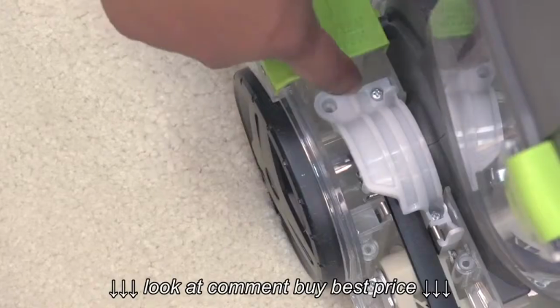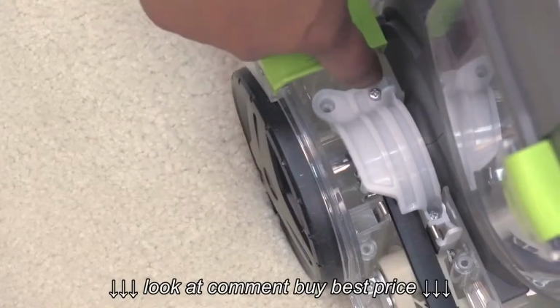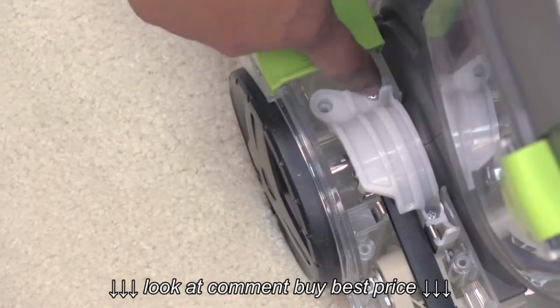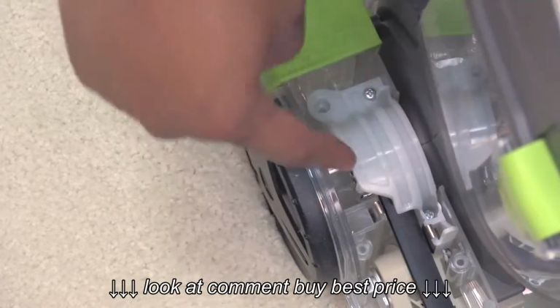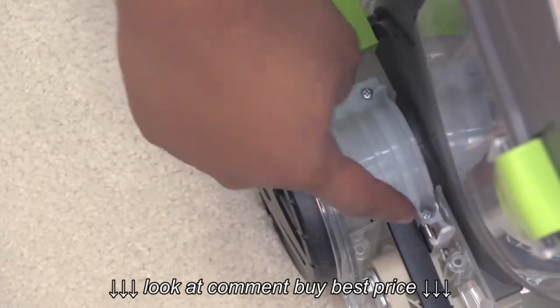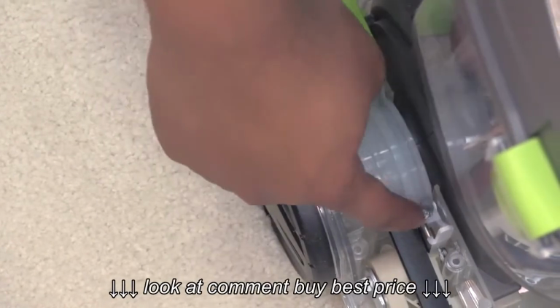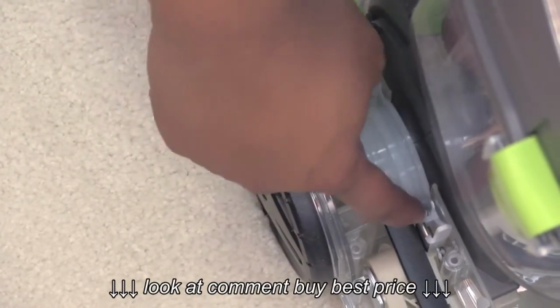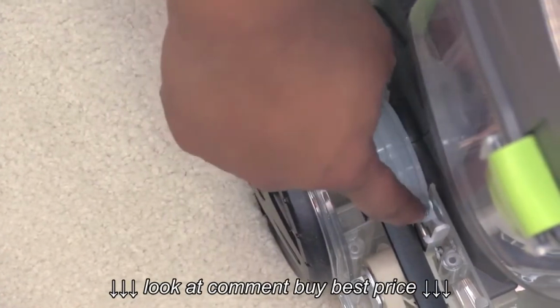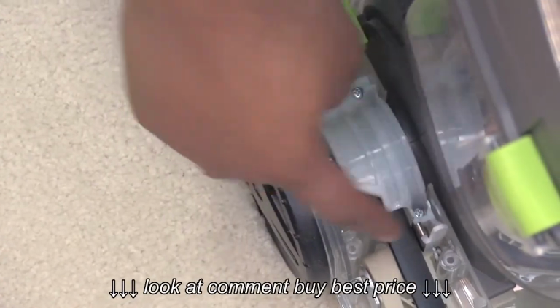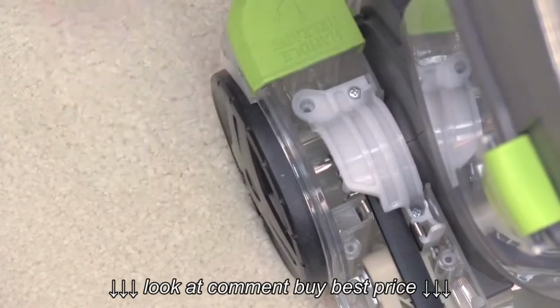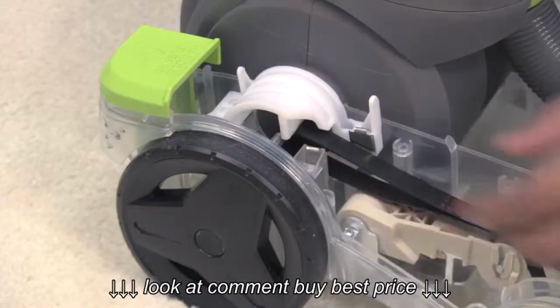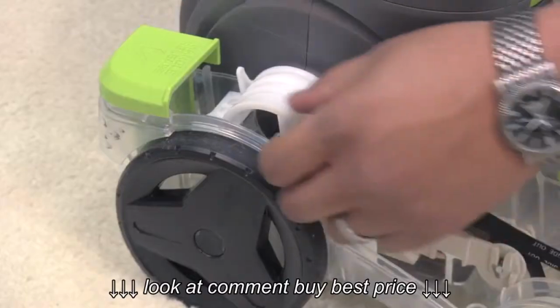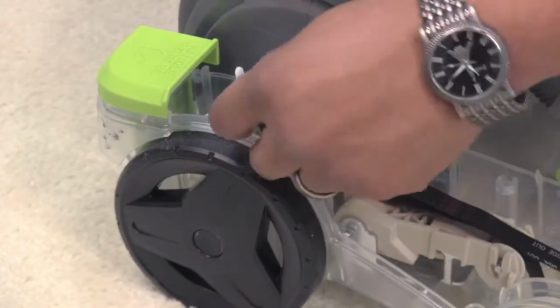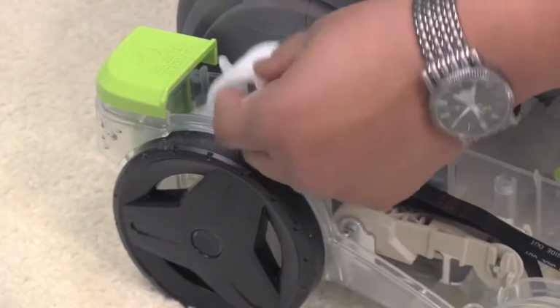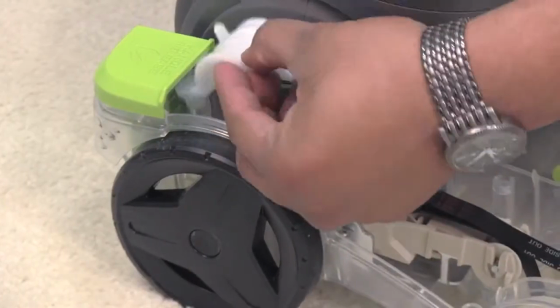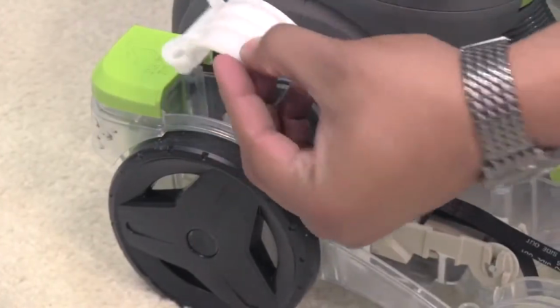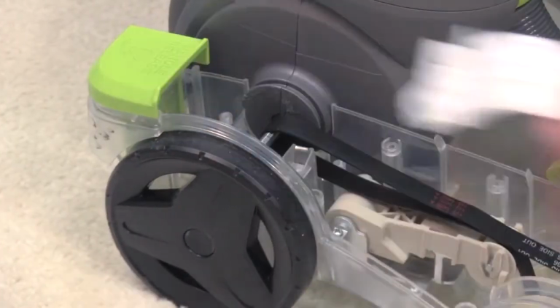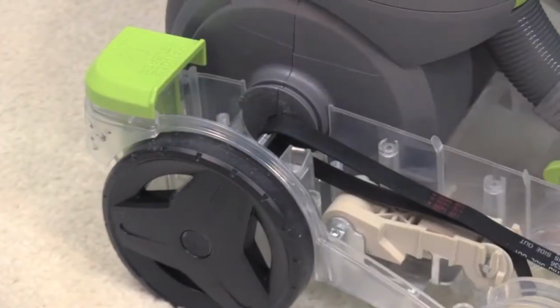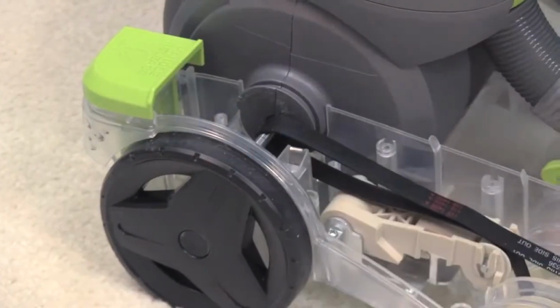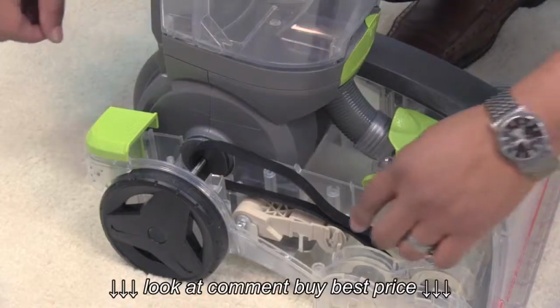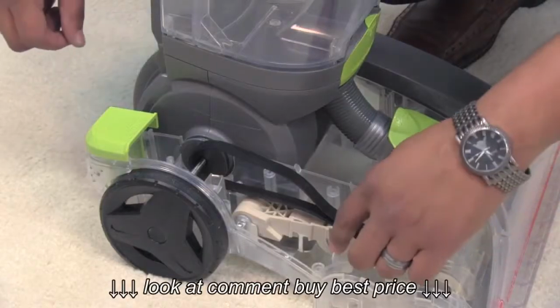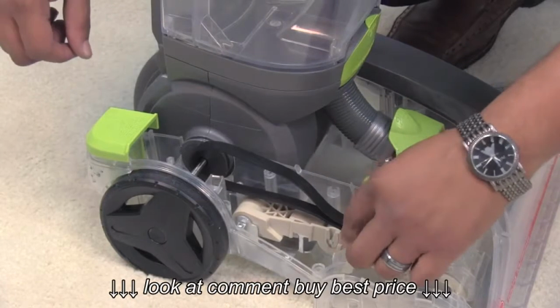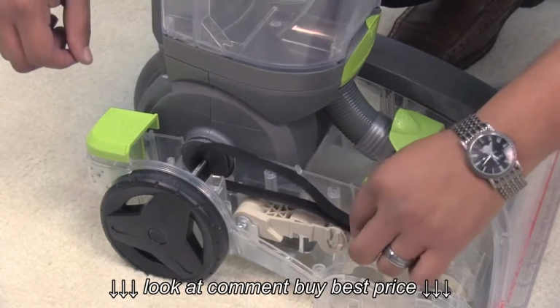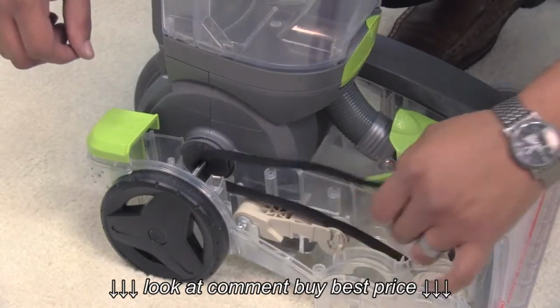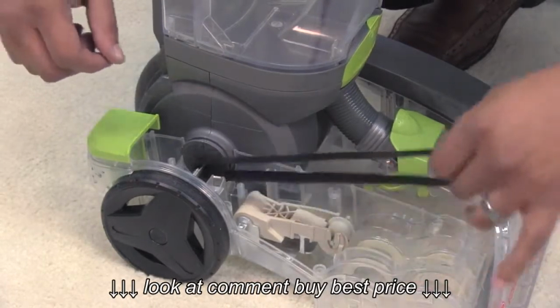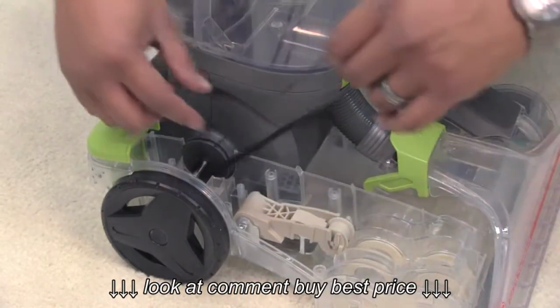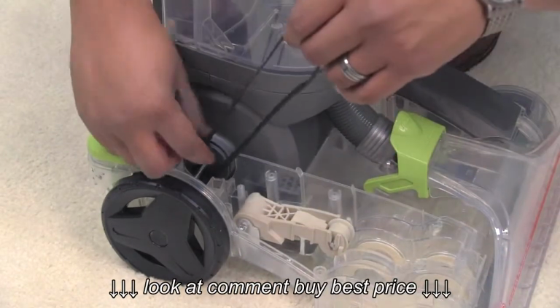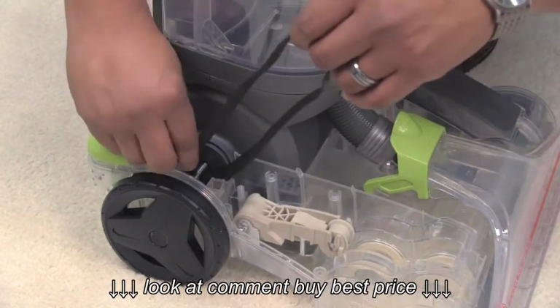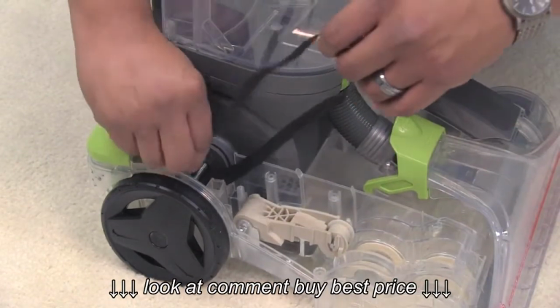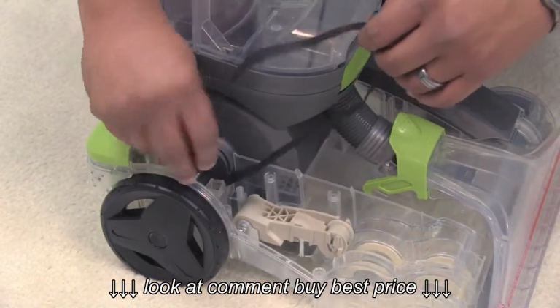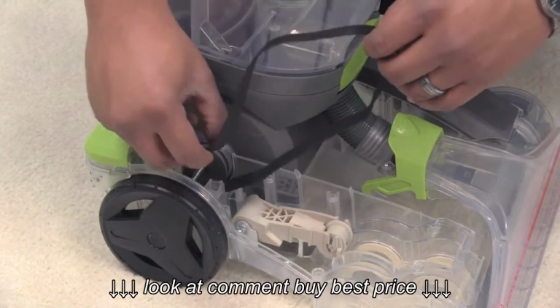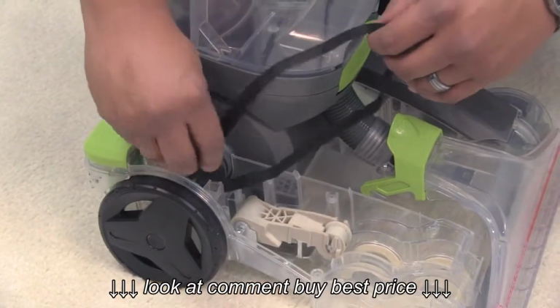Lastly, remove these two screws here and remove this clamp to replace the belt if necessary. Be sure to order the correct belt — I left a link for it below.